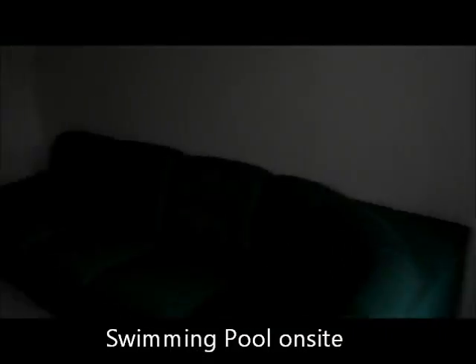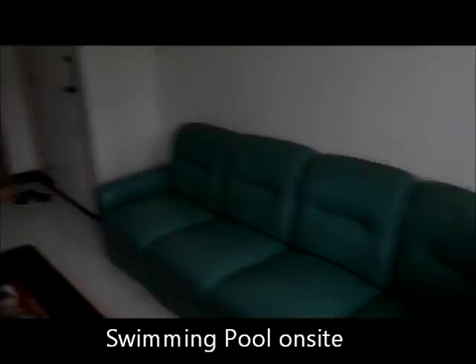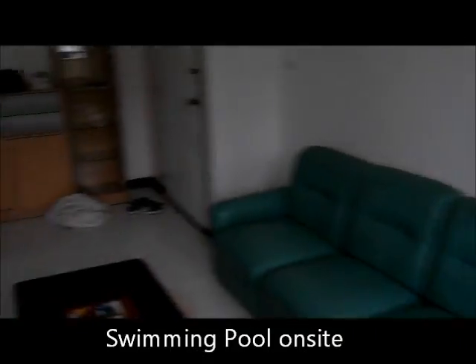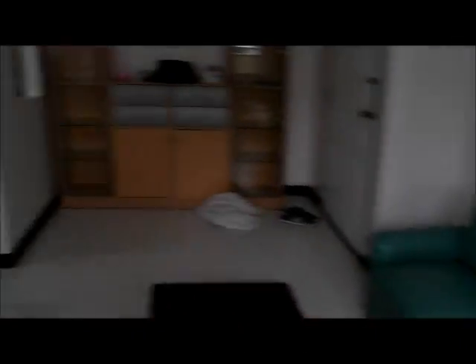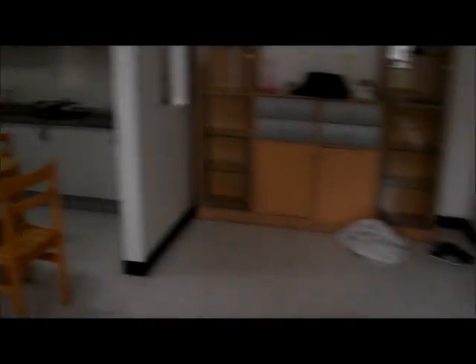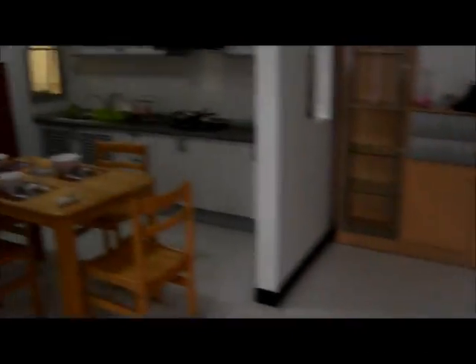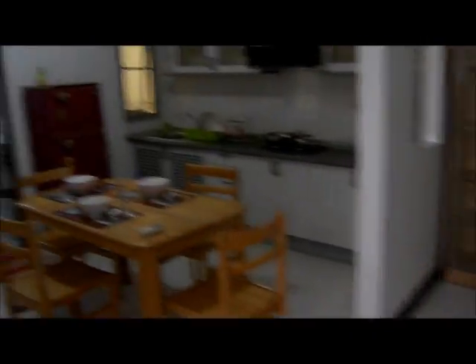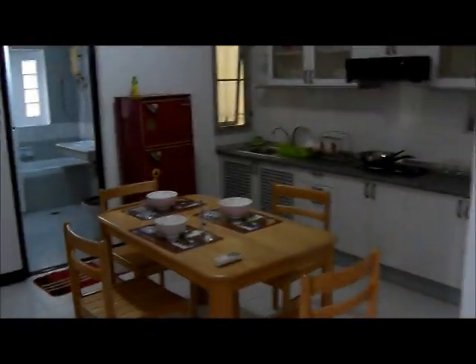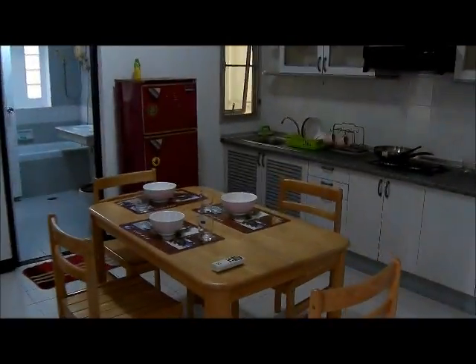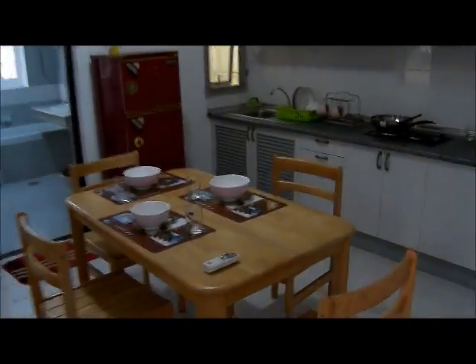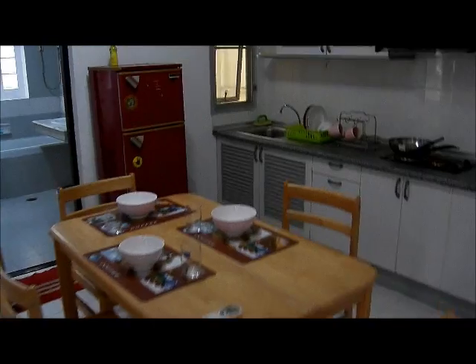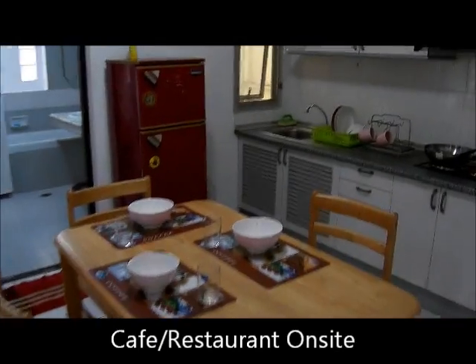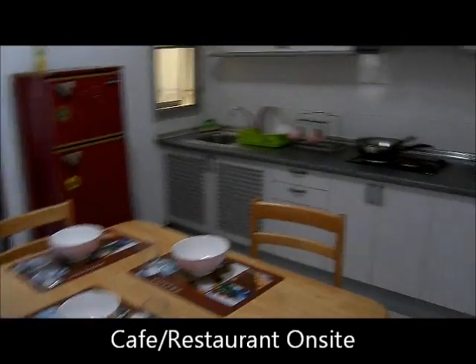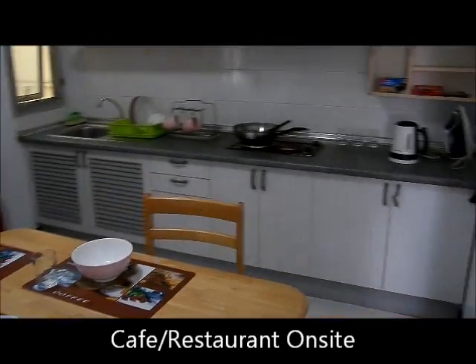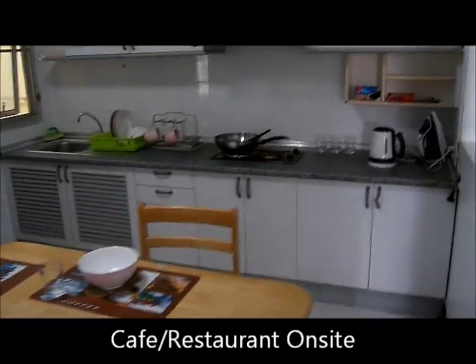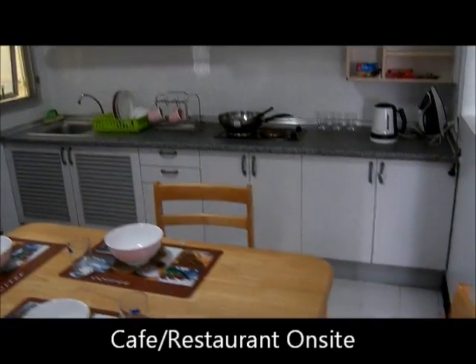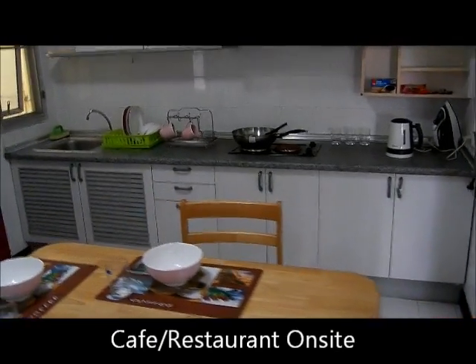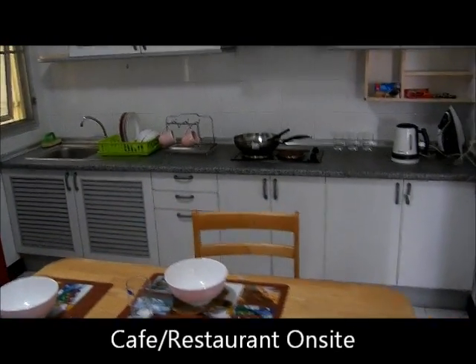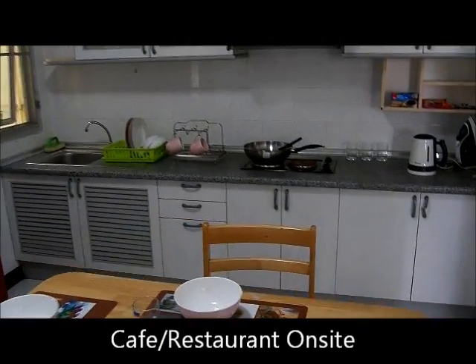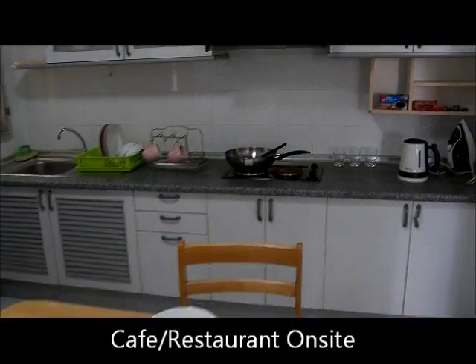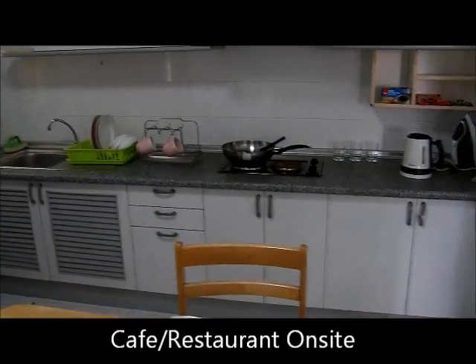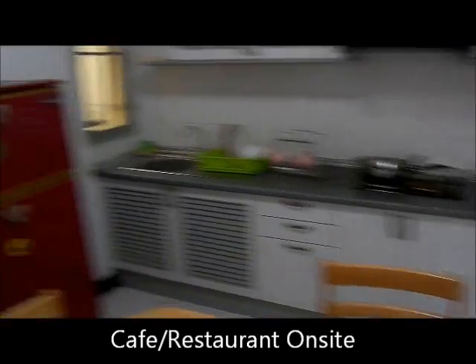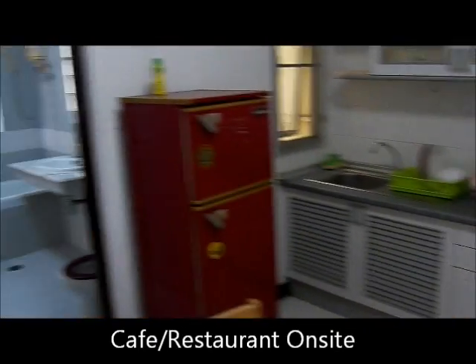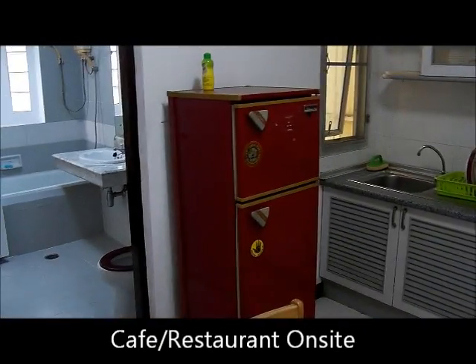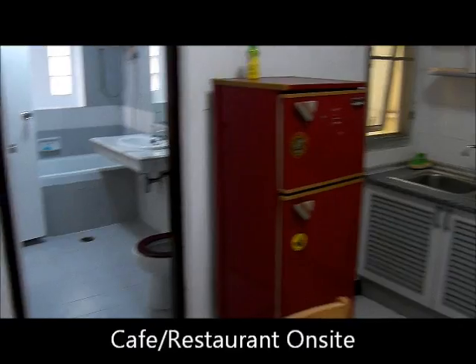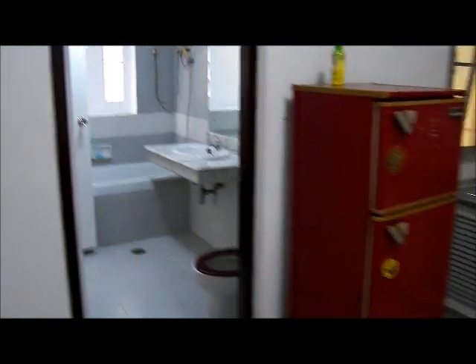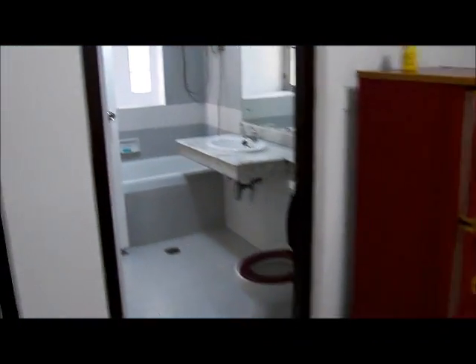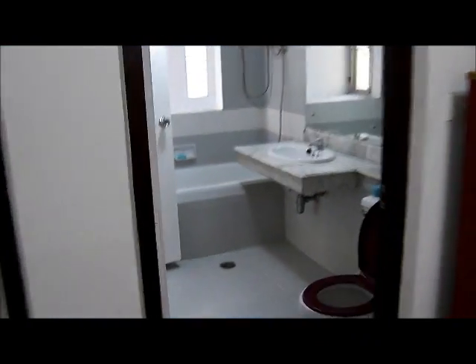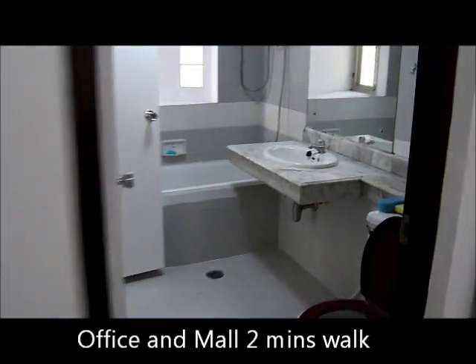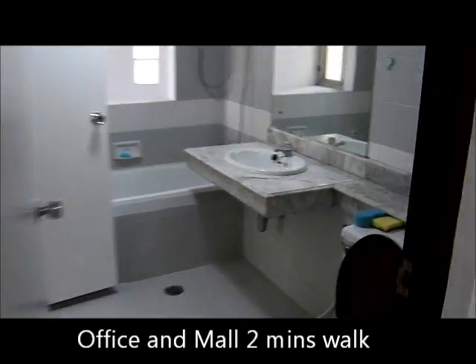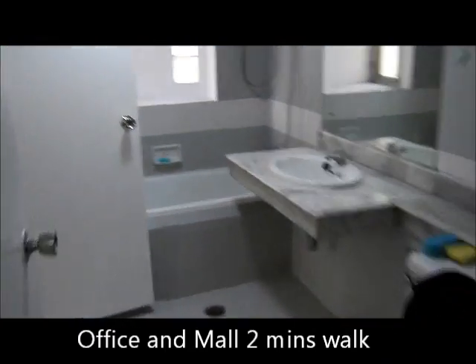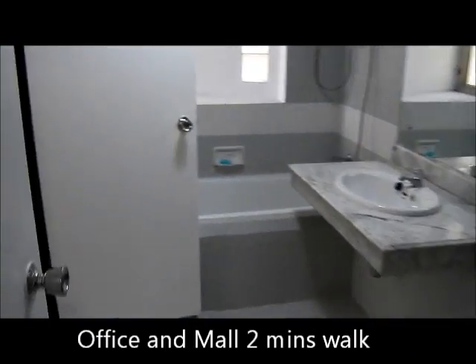There's always people walking around at night. Kitchenette, electric stove, kettle, iron, fridge, bathroom, shower, toilet.